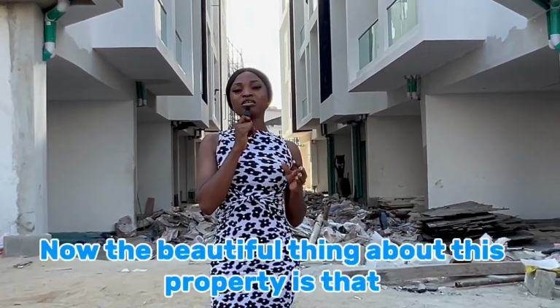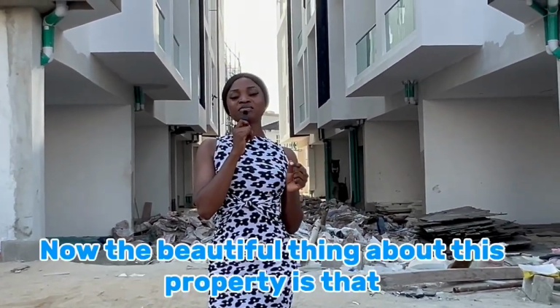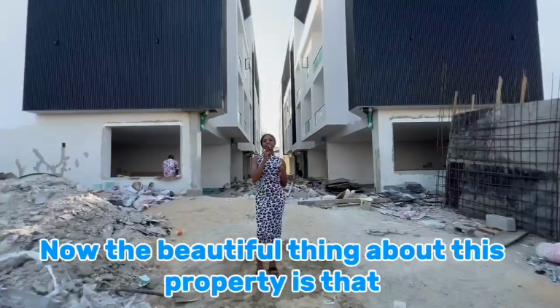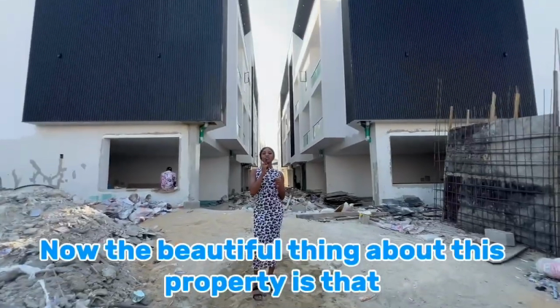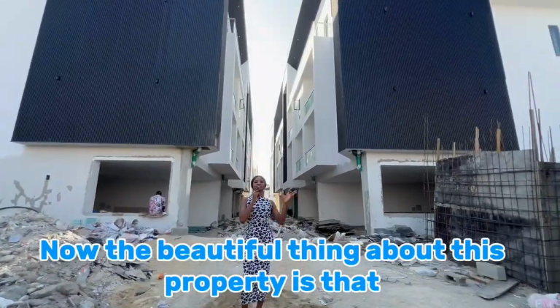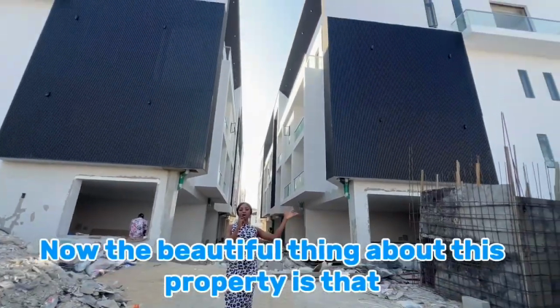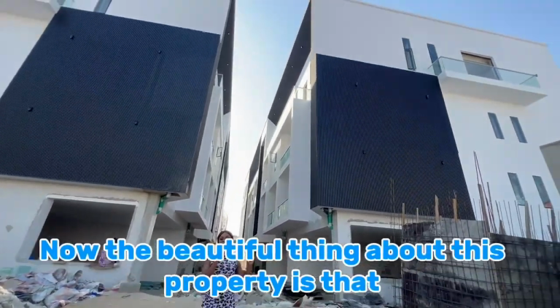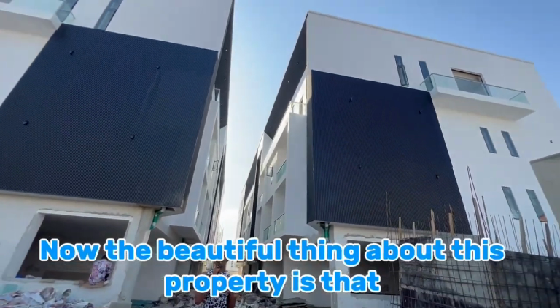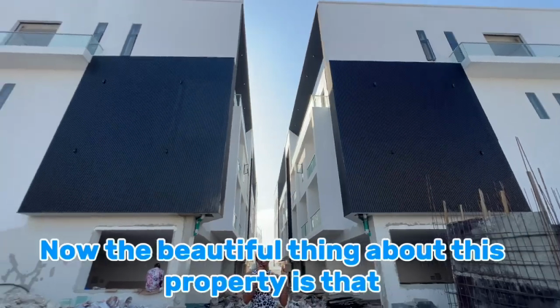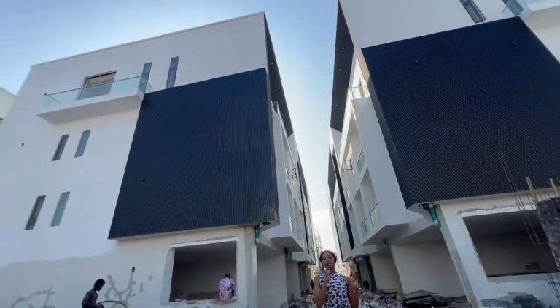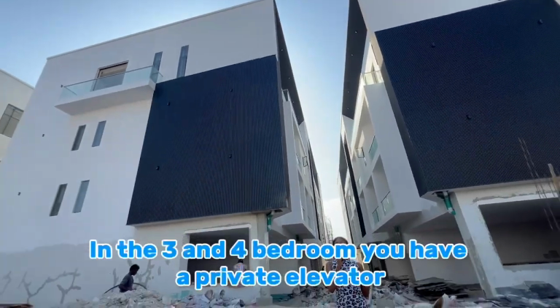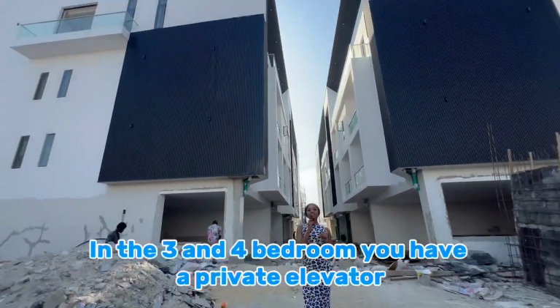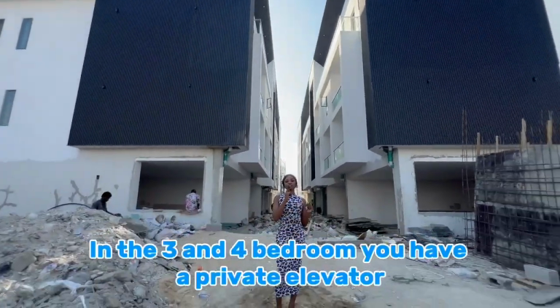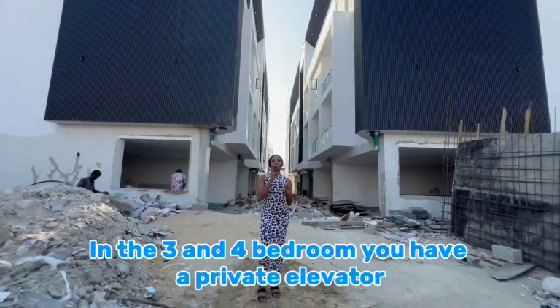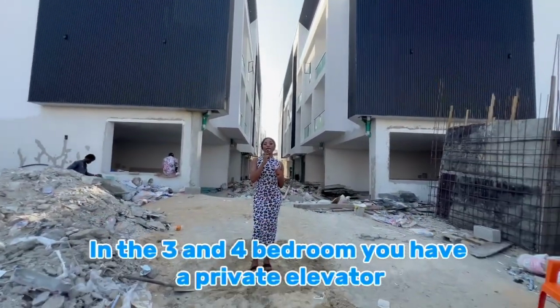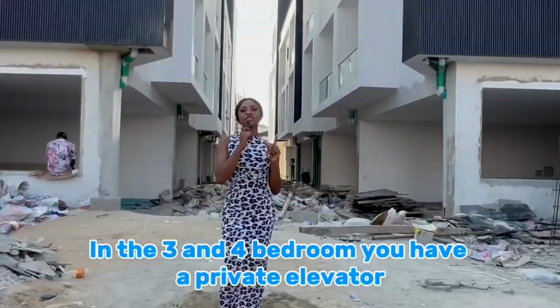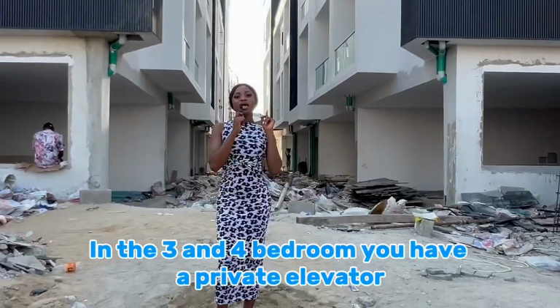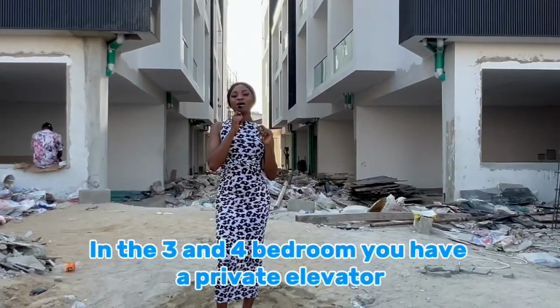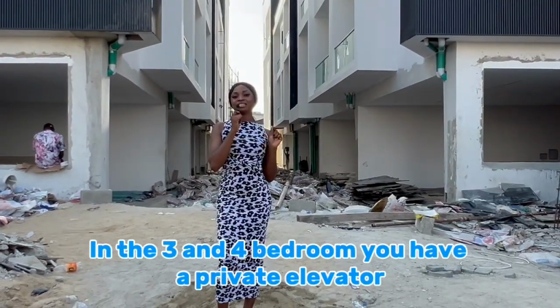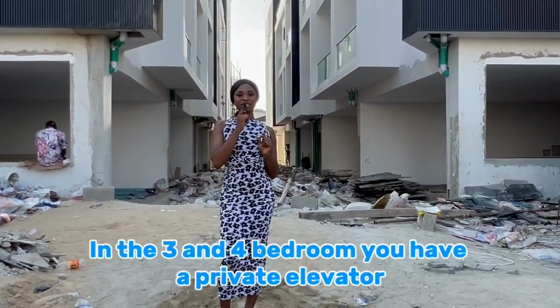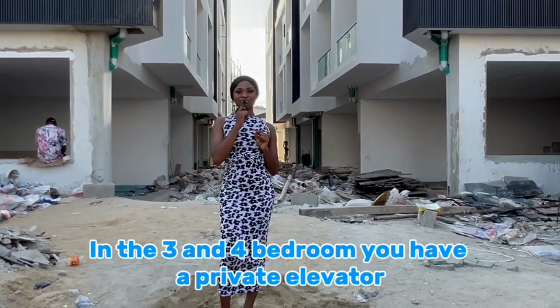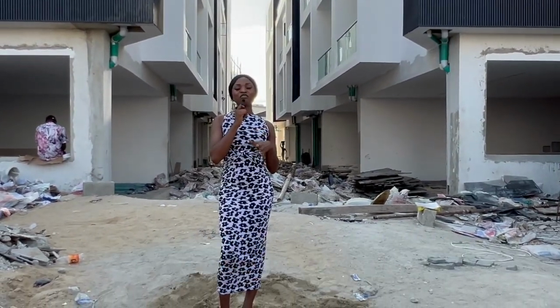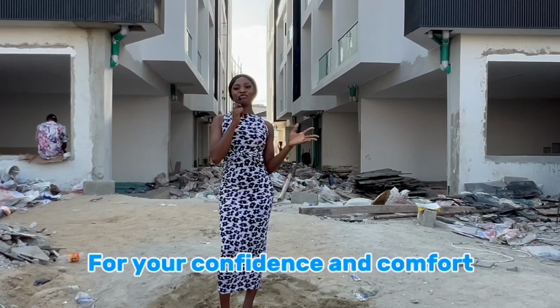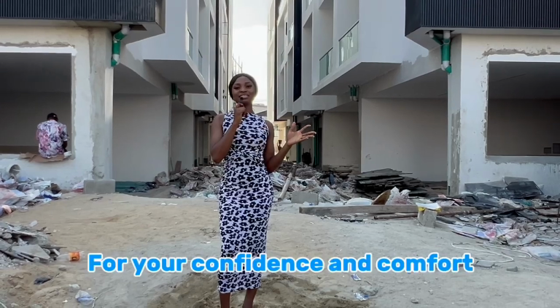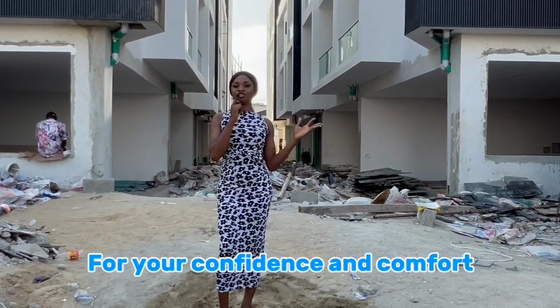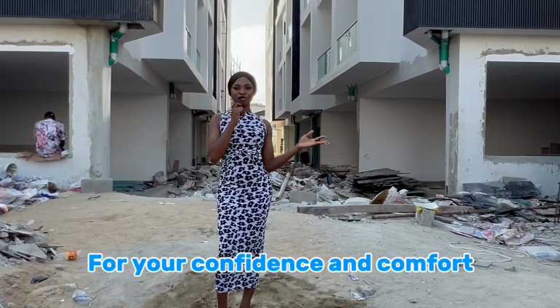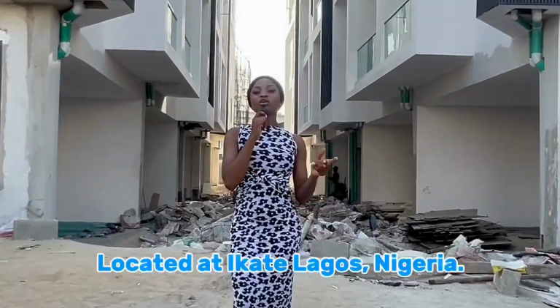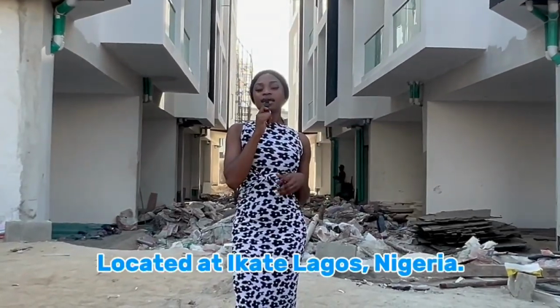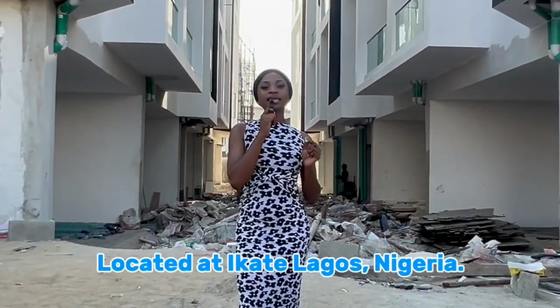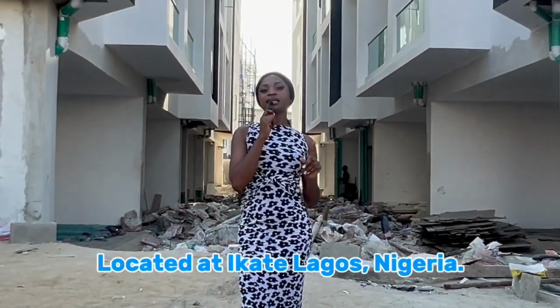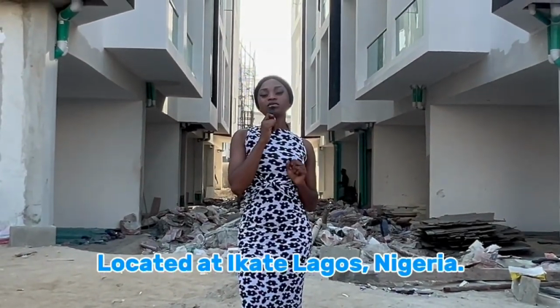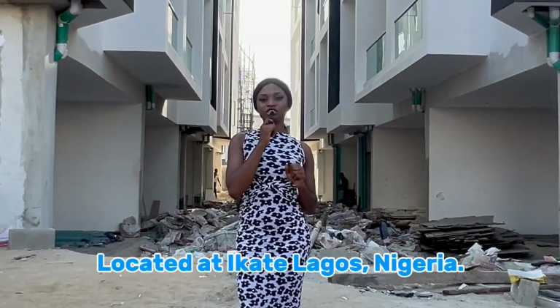The beautiful thing about this property is that in the three- and four-bedroom, you have a private elevator for your convenience and comfort, located at Ikoyi, Lagos, Nigeria.